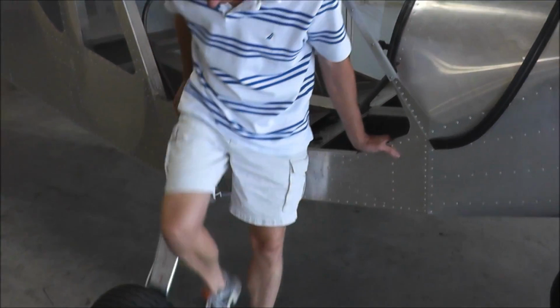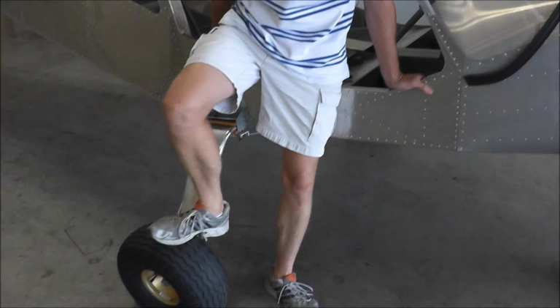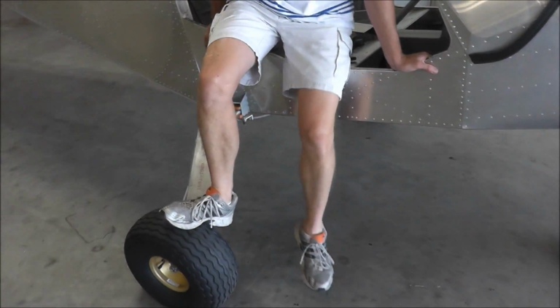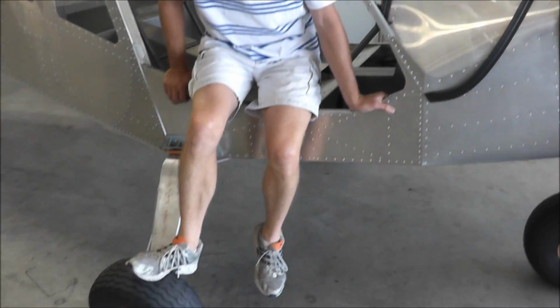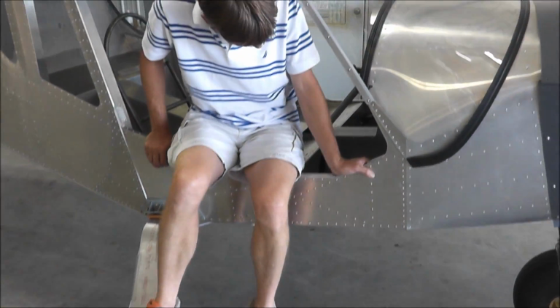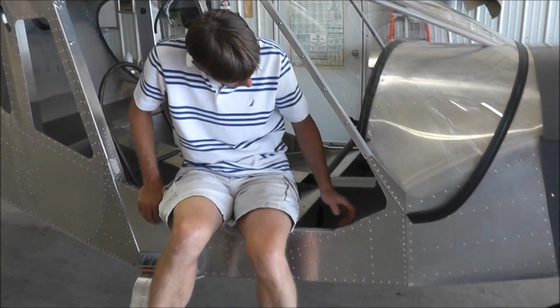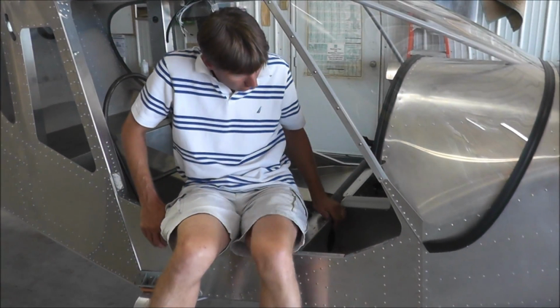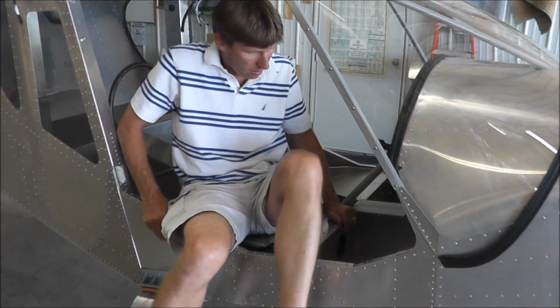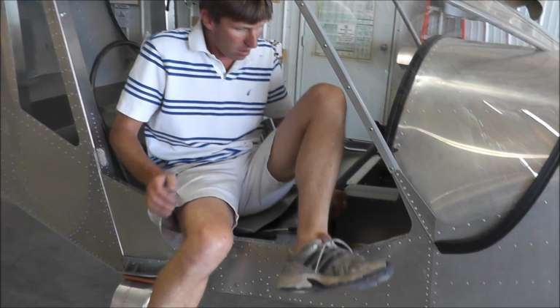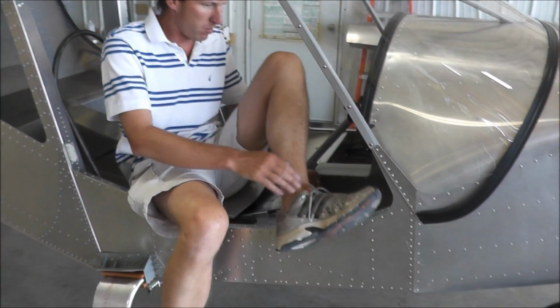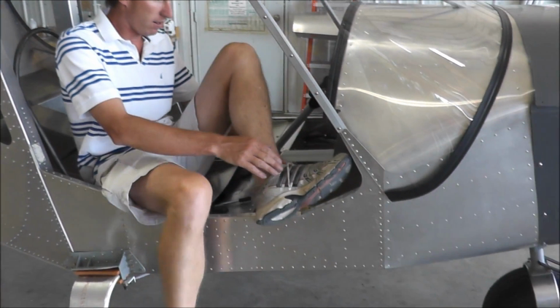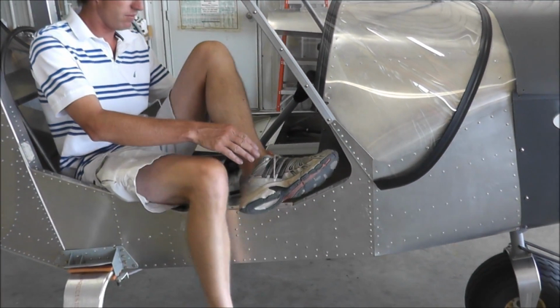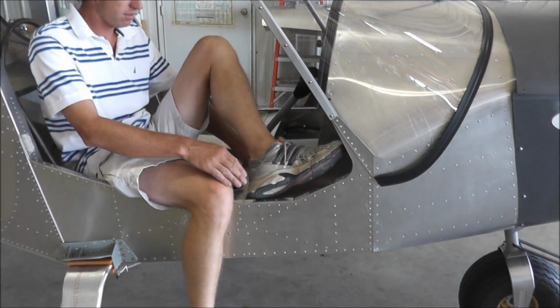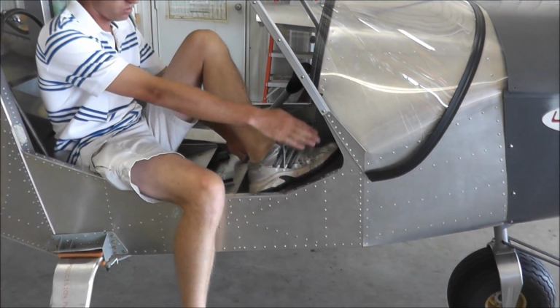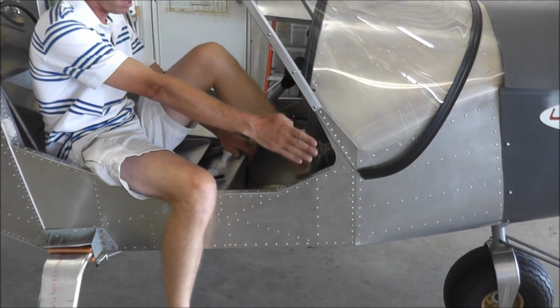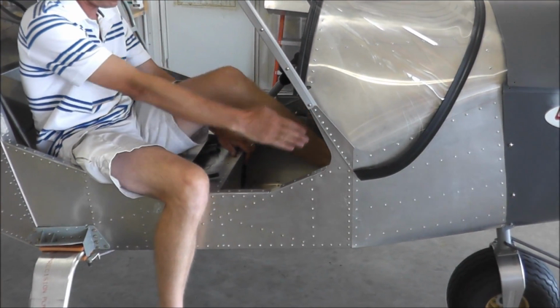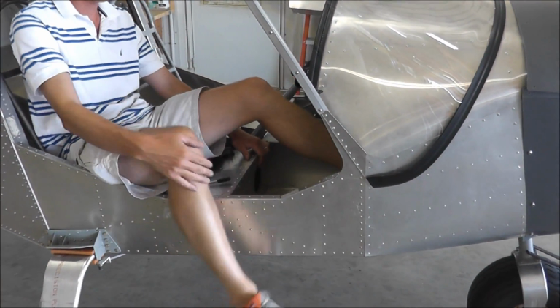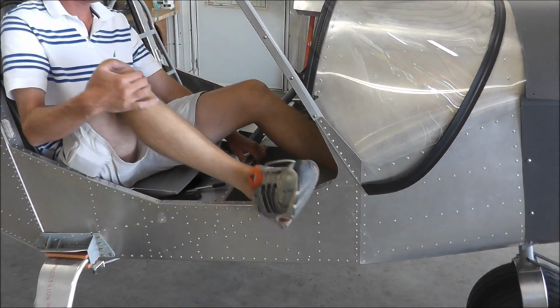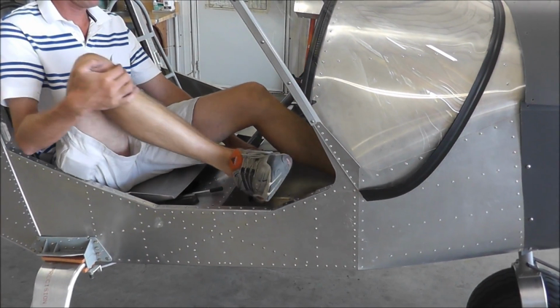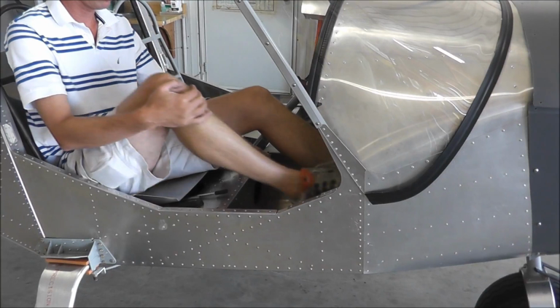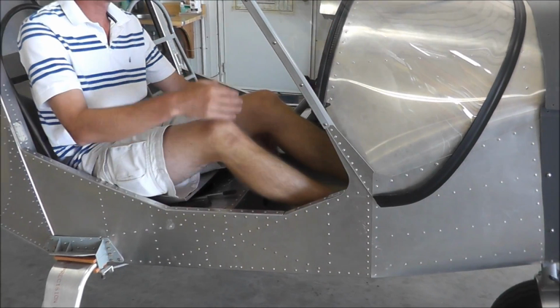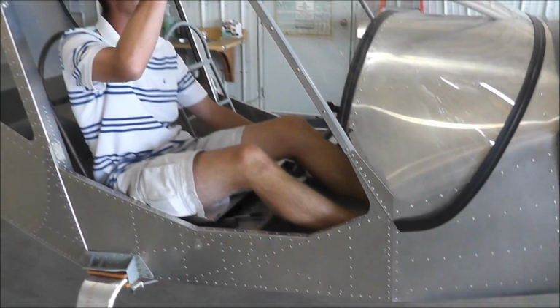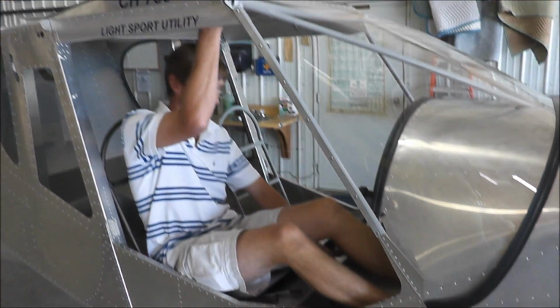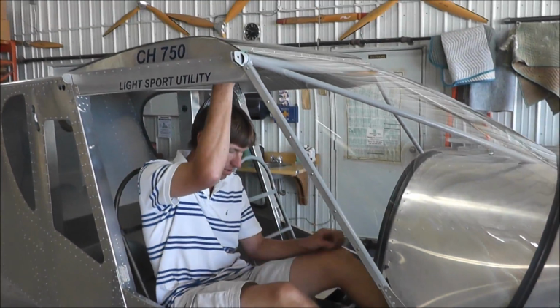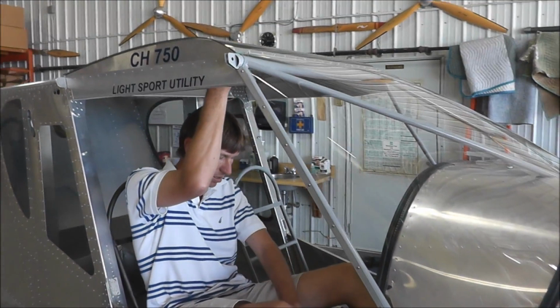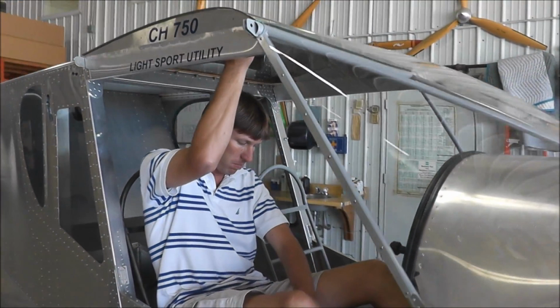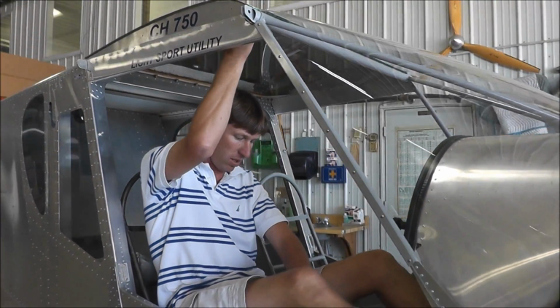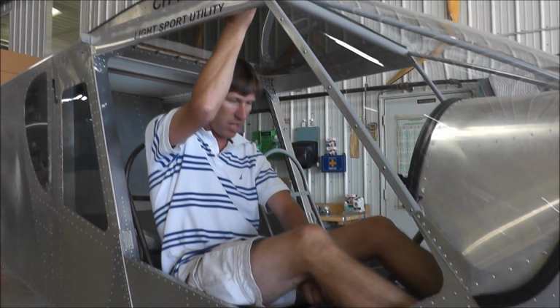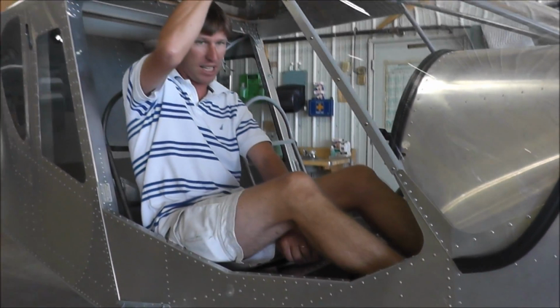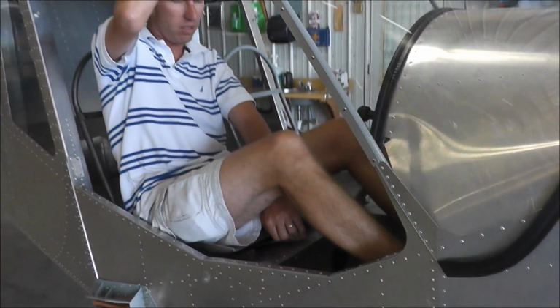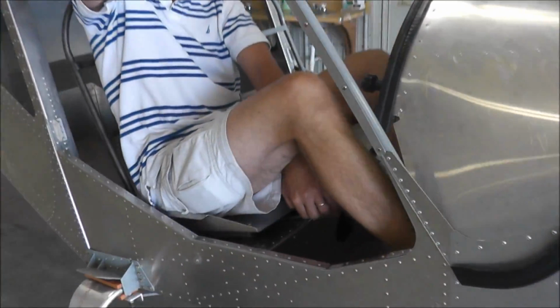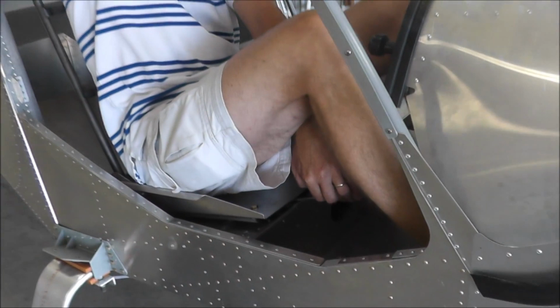Use the tire to help me enter. Pull my leg around. See all the room I have here now? Use the handle, pull the adjustable seat handle, and slide forward.